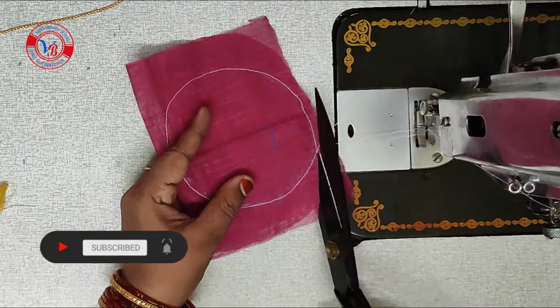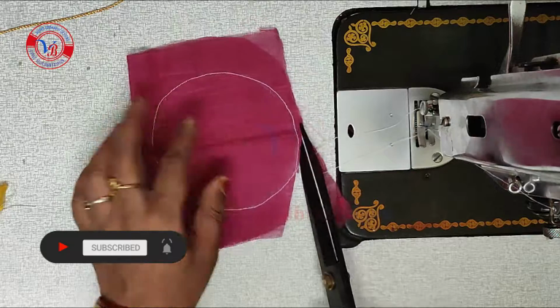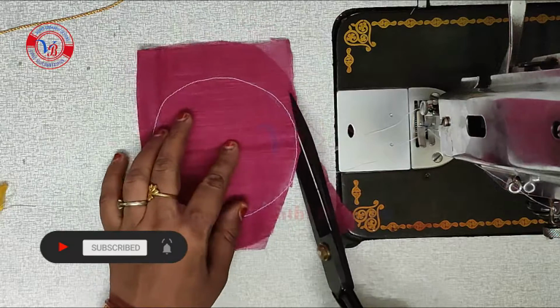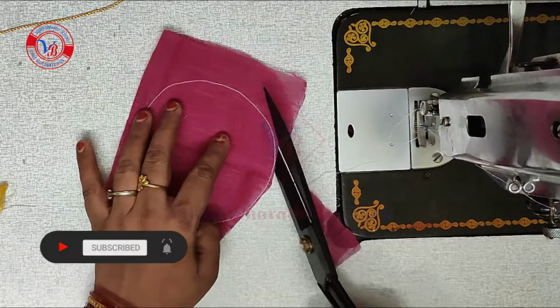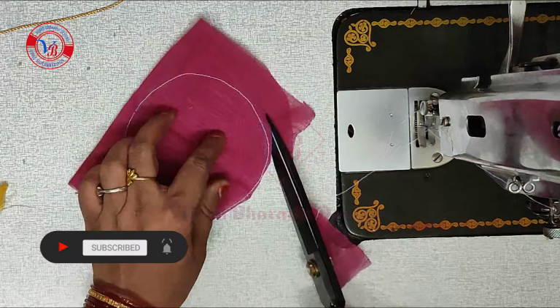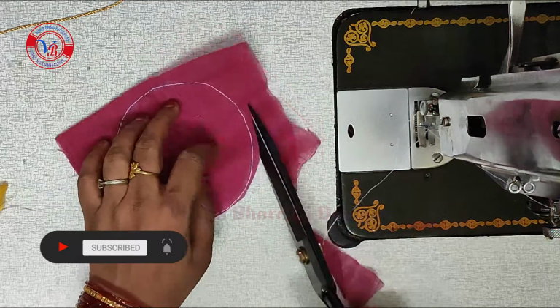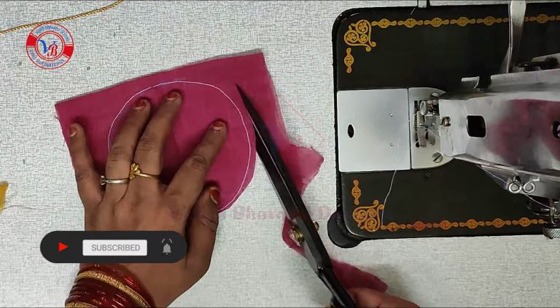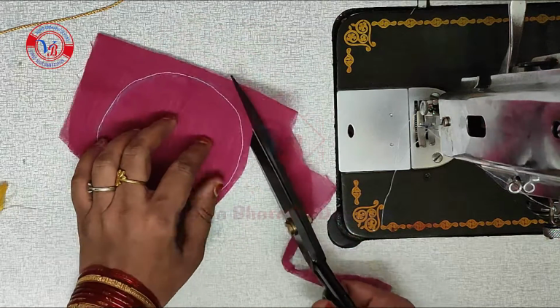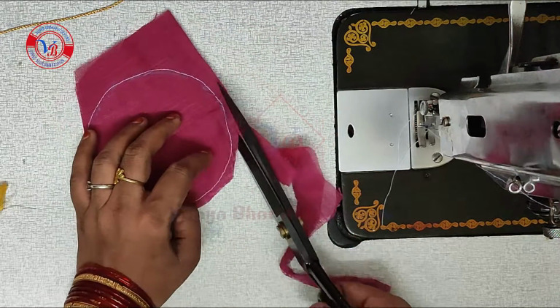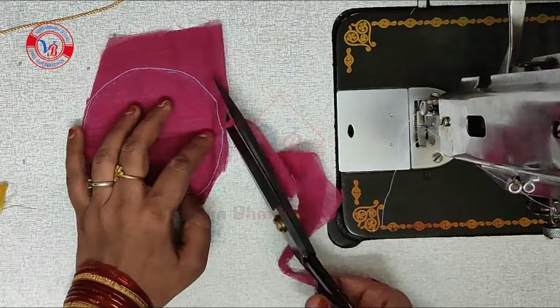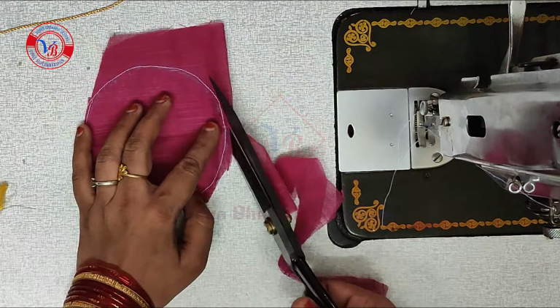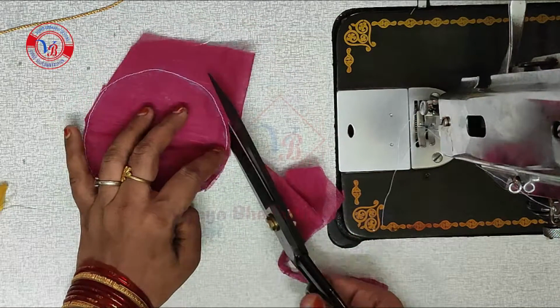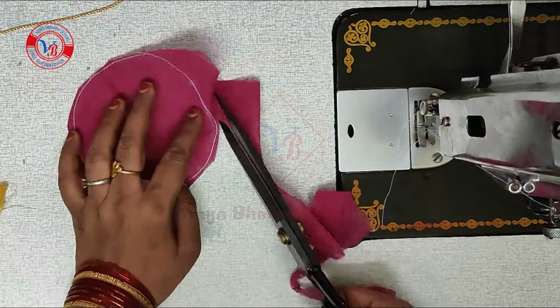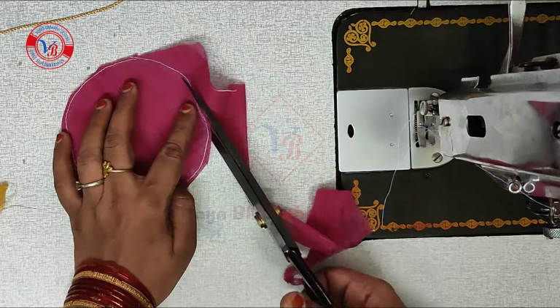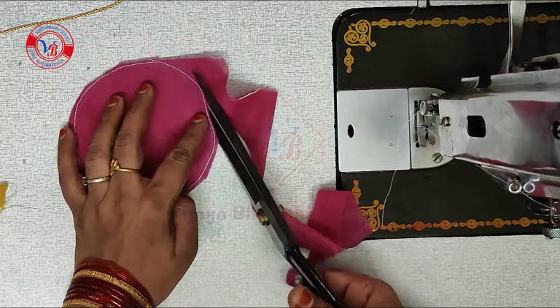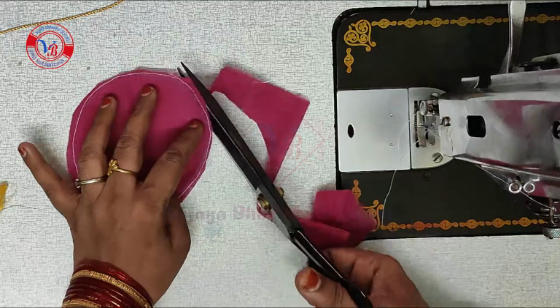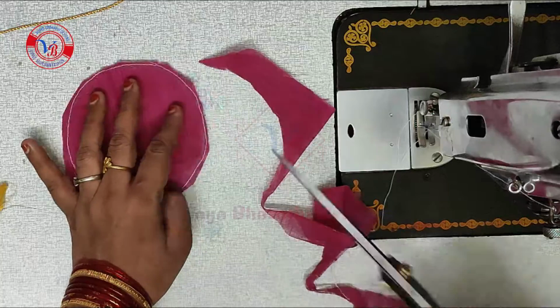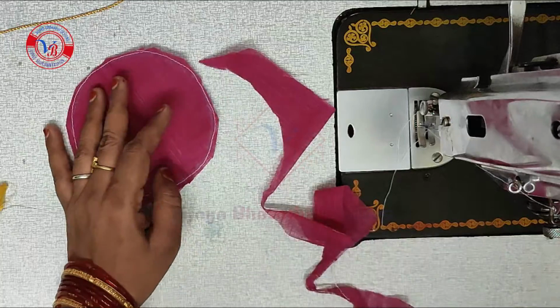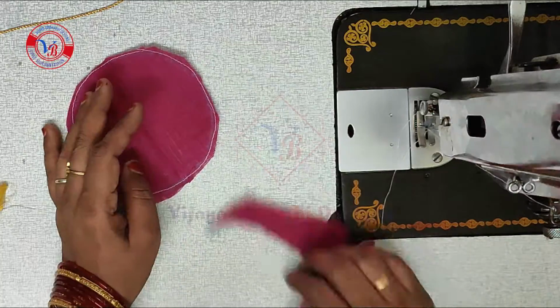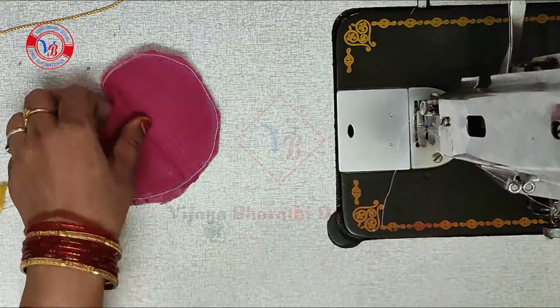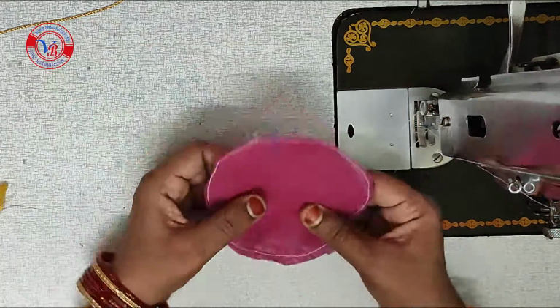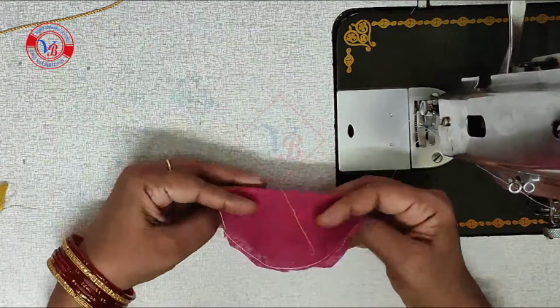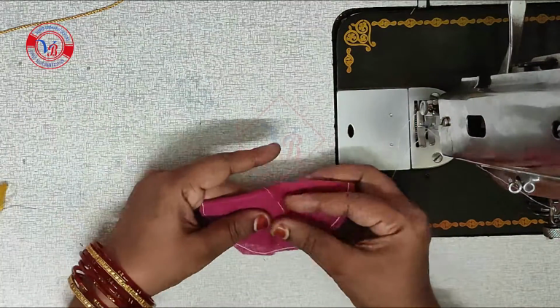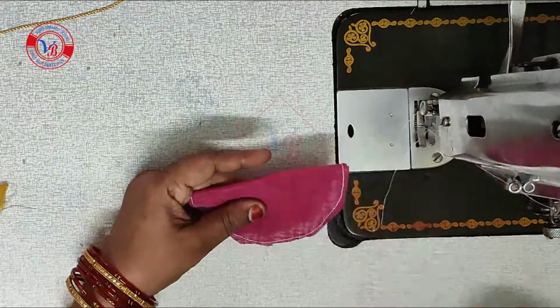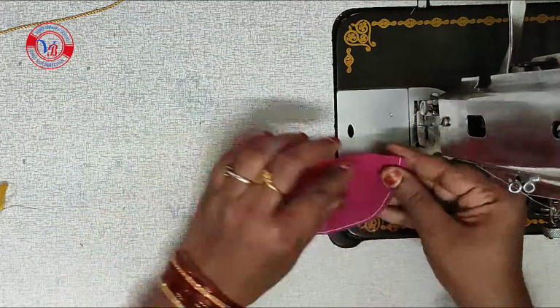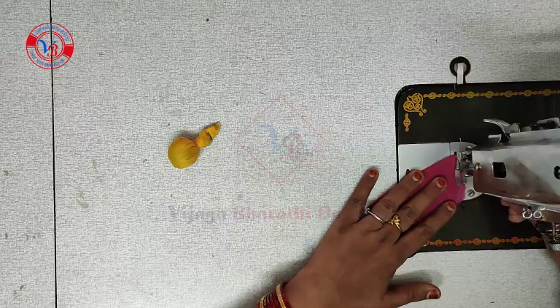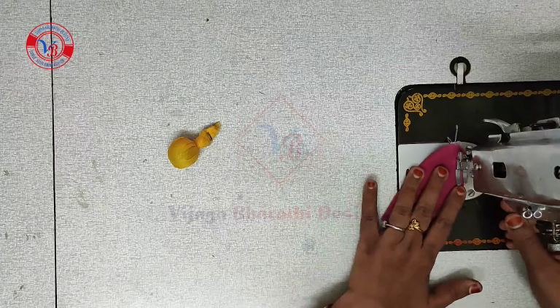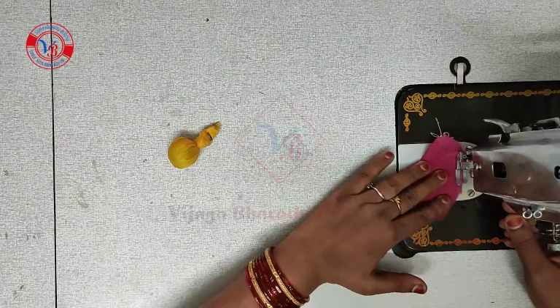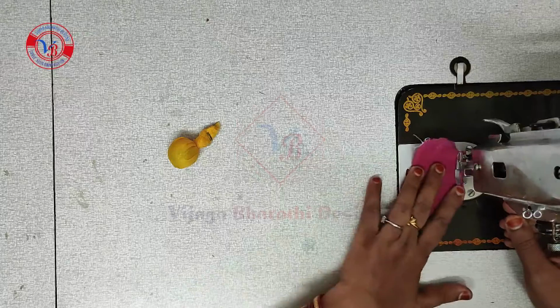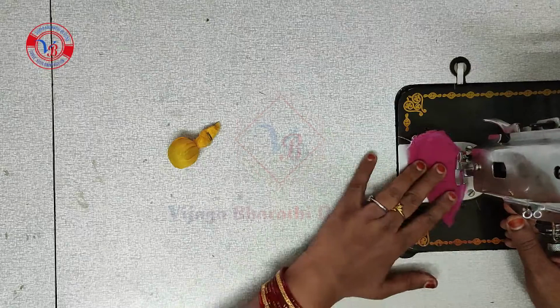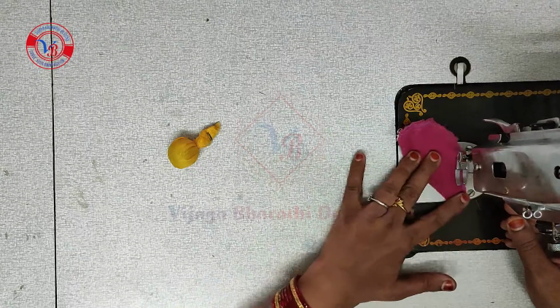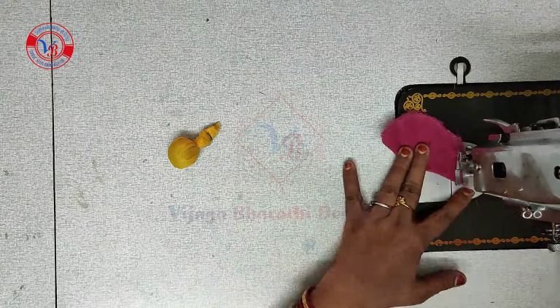So I am using a cut here and a fold here. I am using a cut technique.